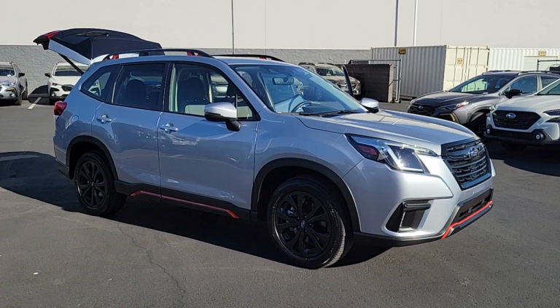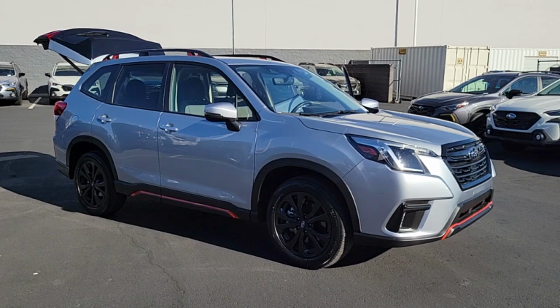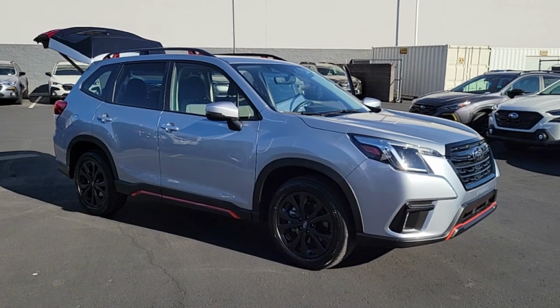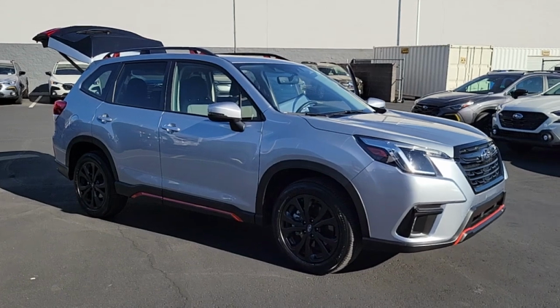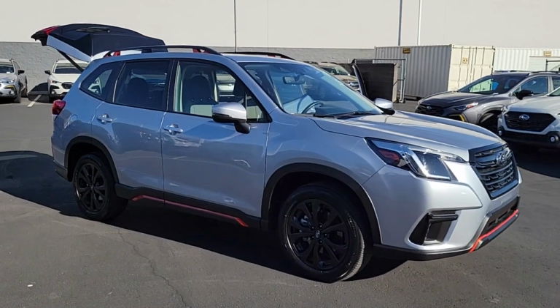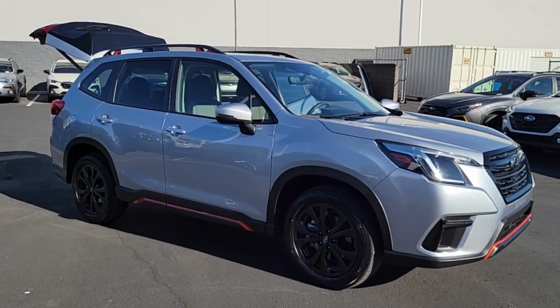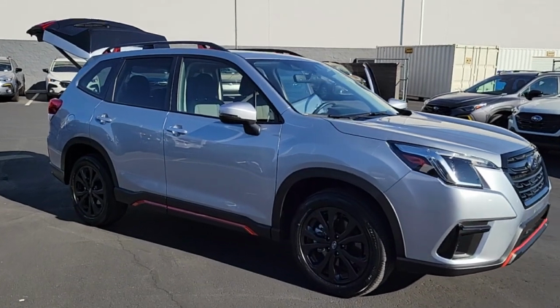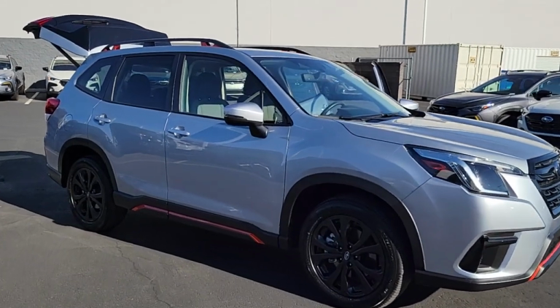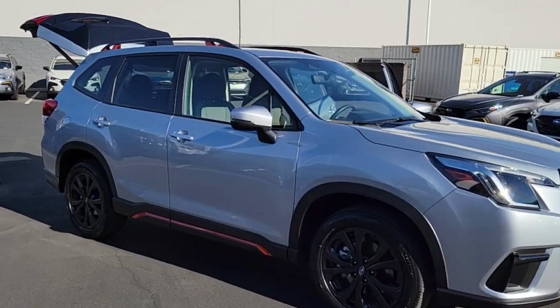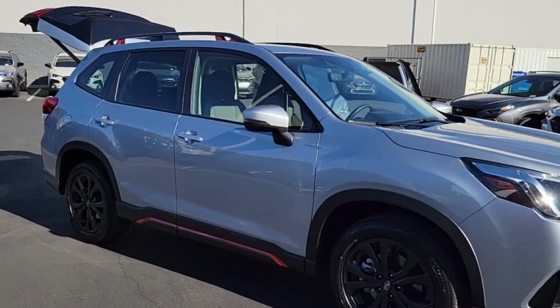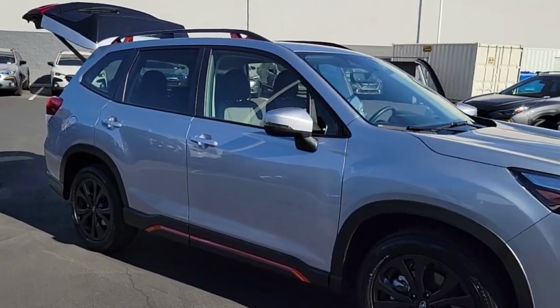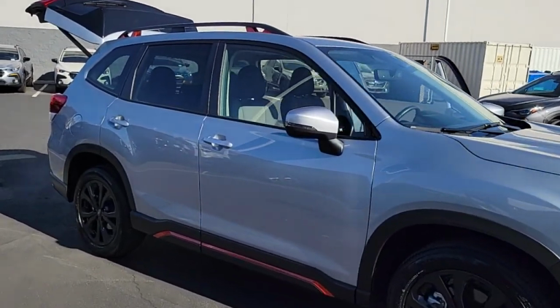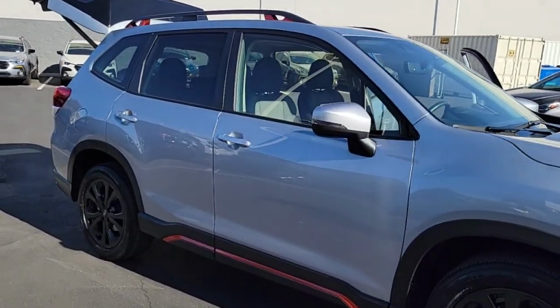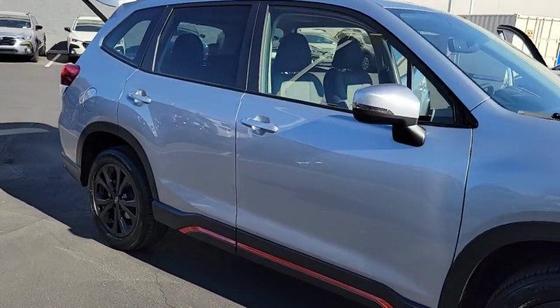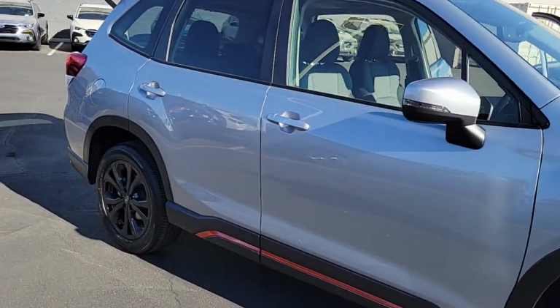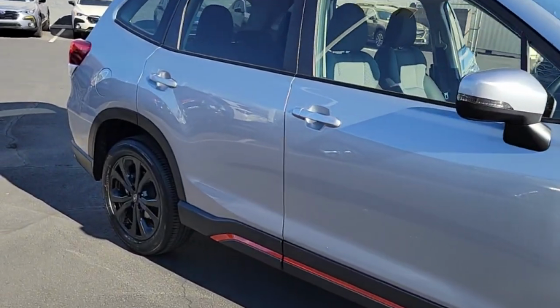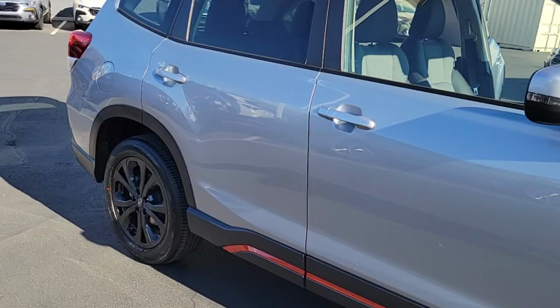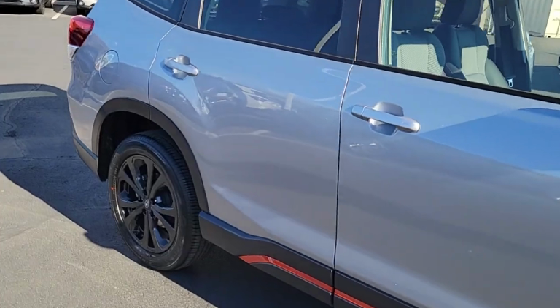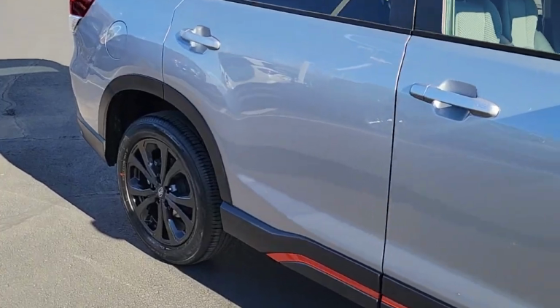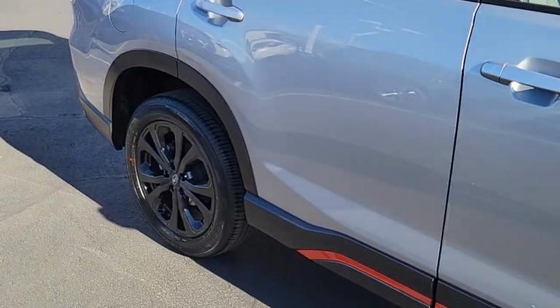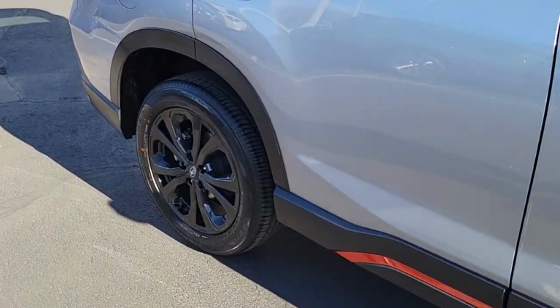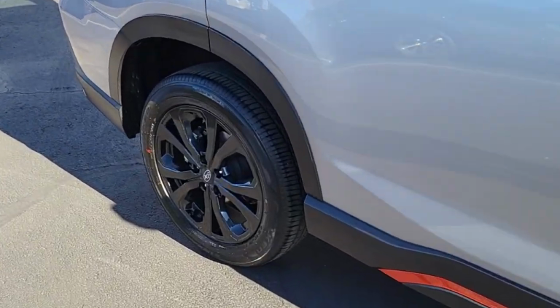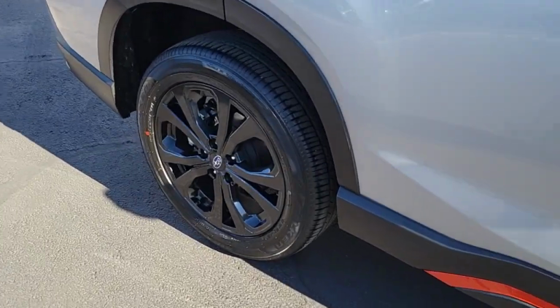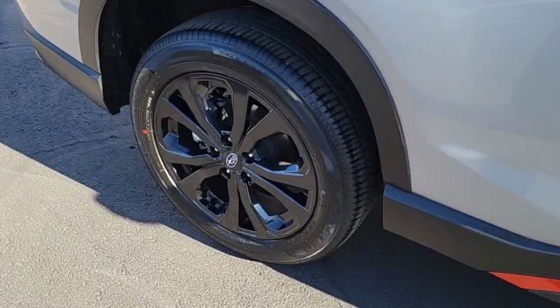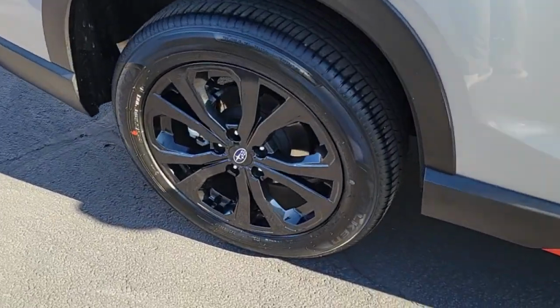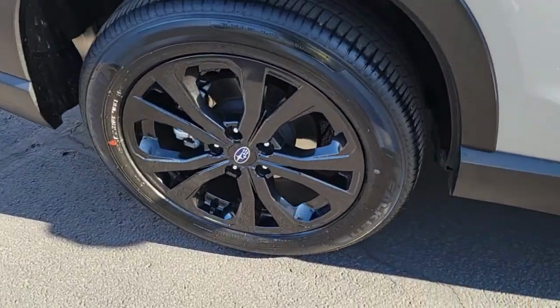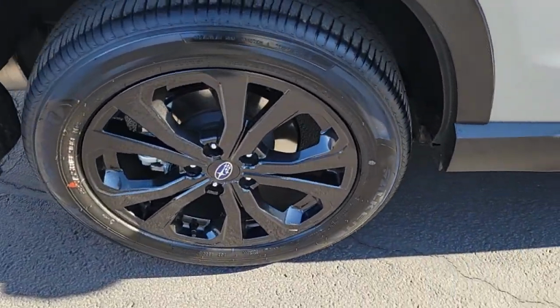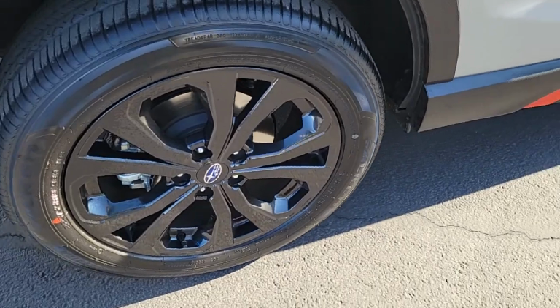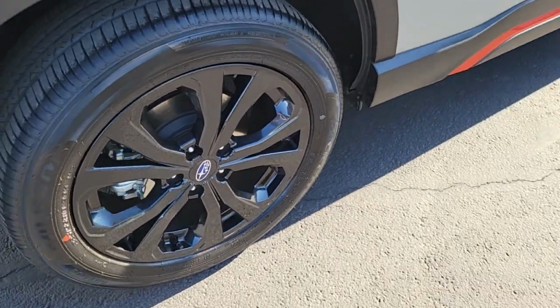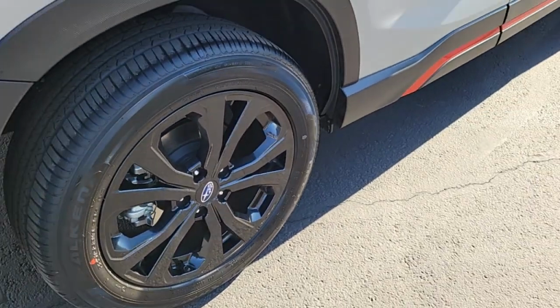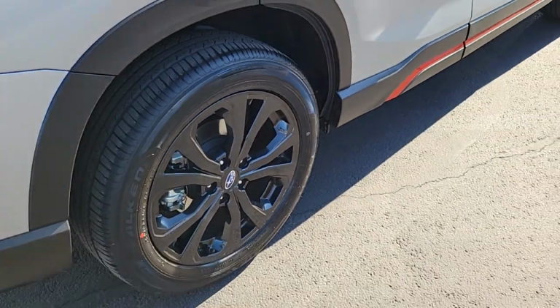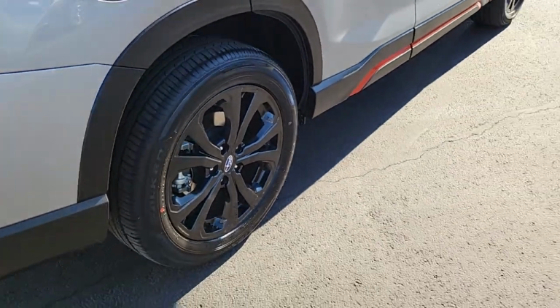Get into the 2024 Subaru Forester. With less than 5,000 miles on the odometer, this vehicle provides excellent value.